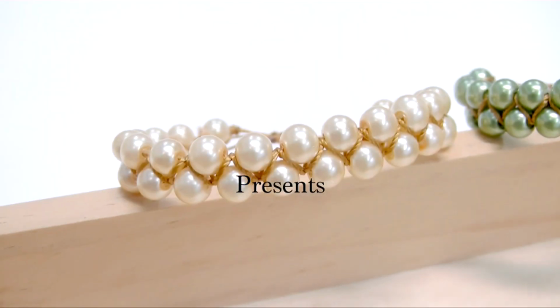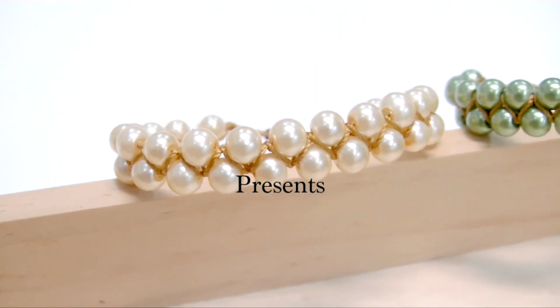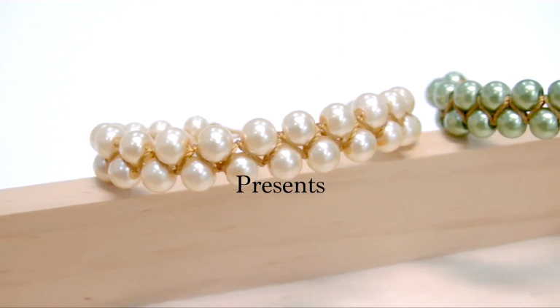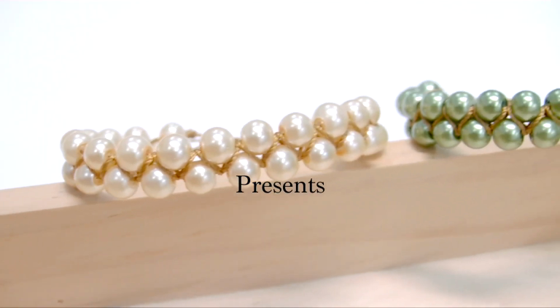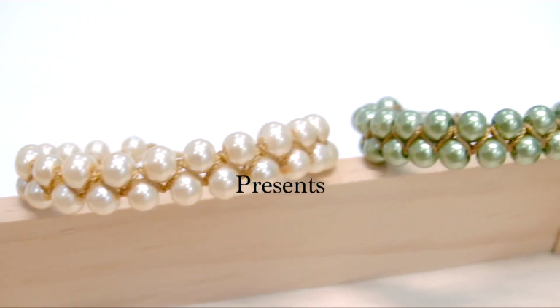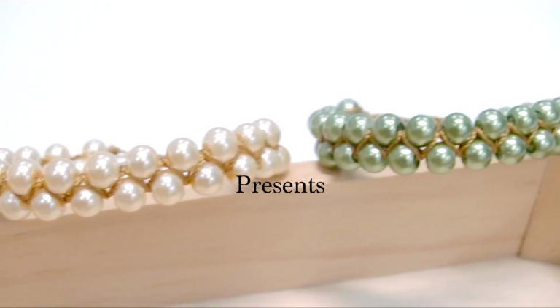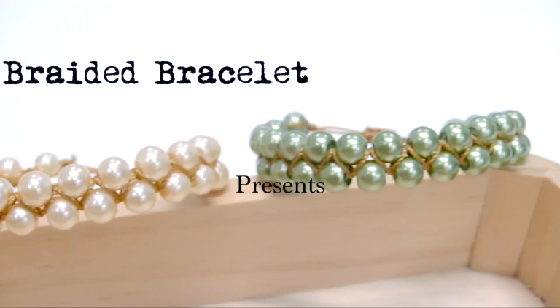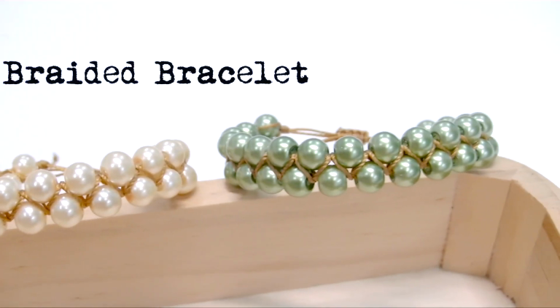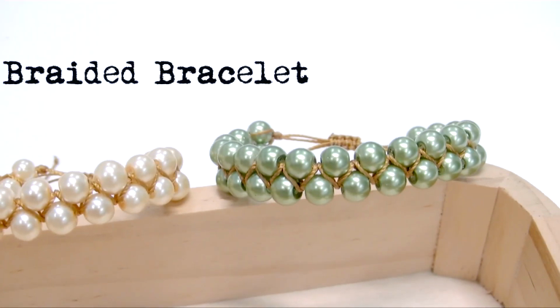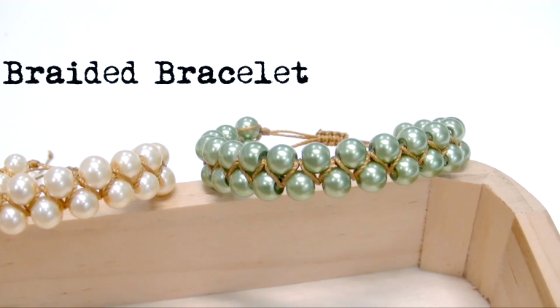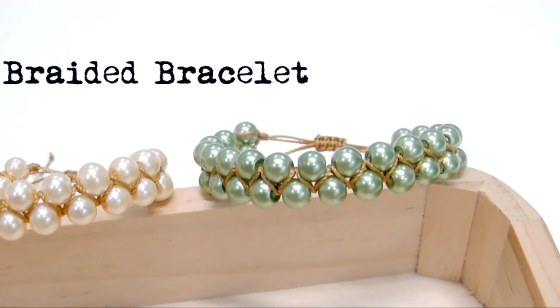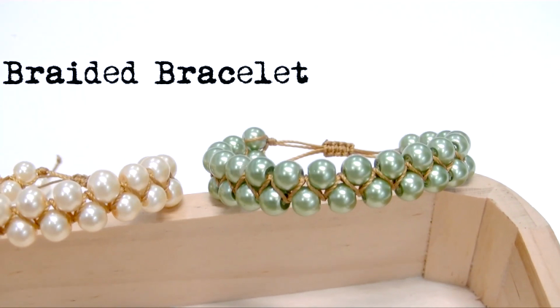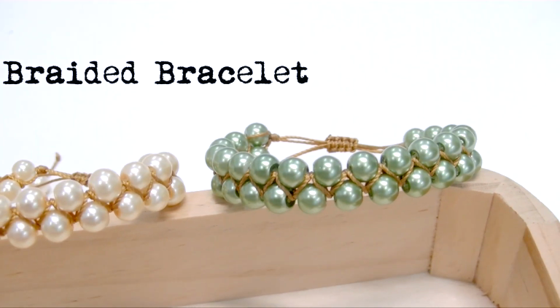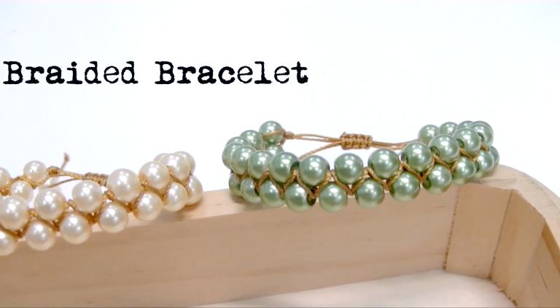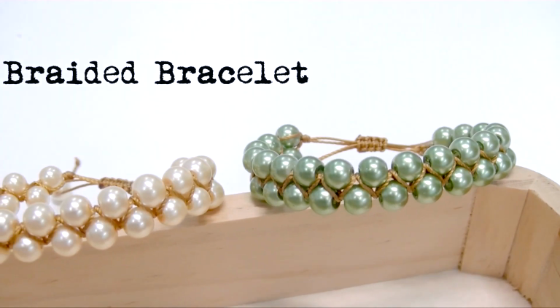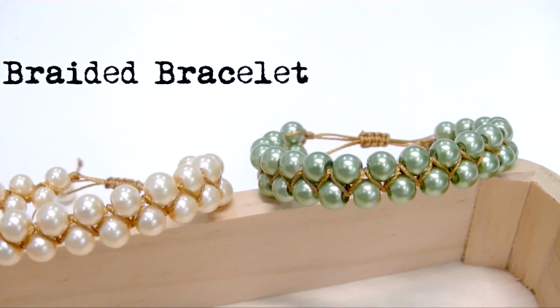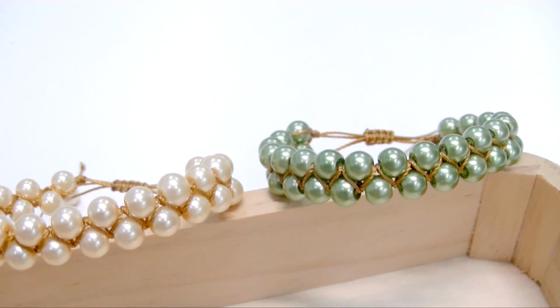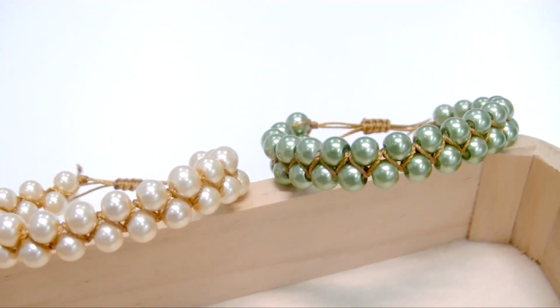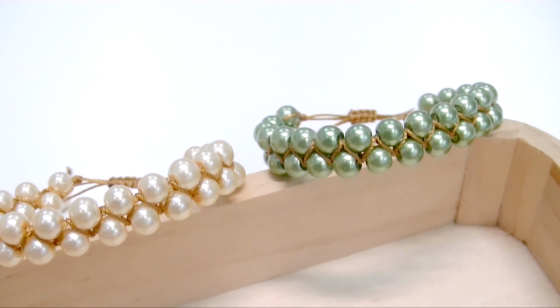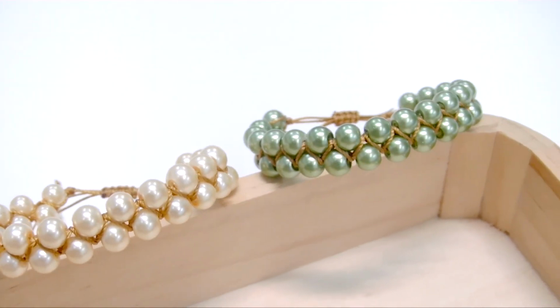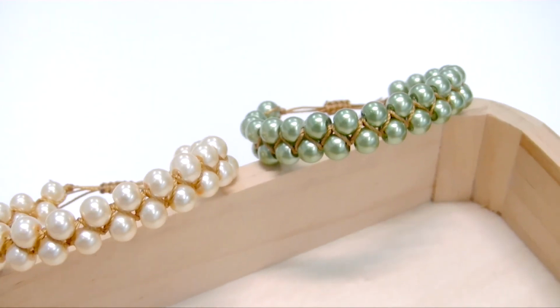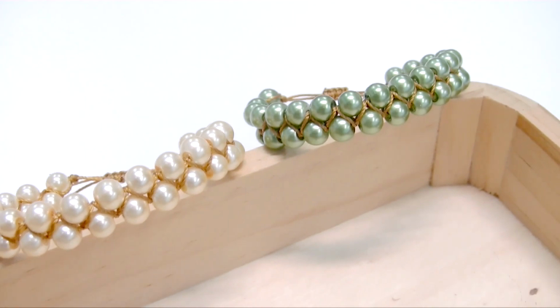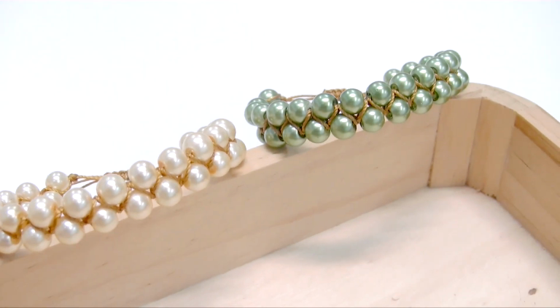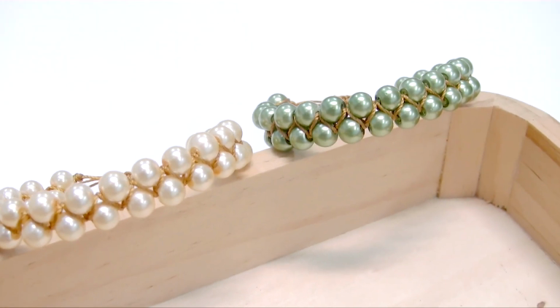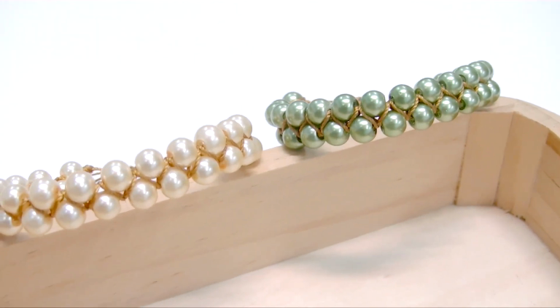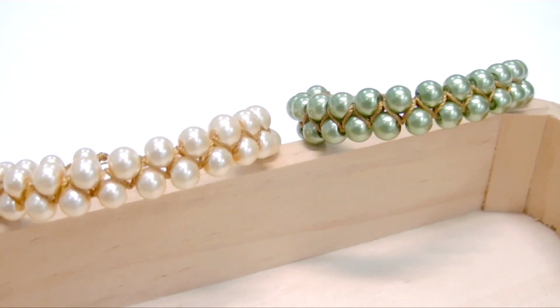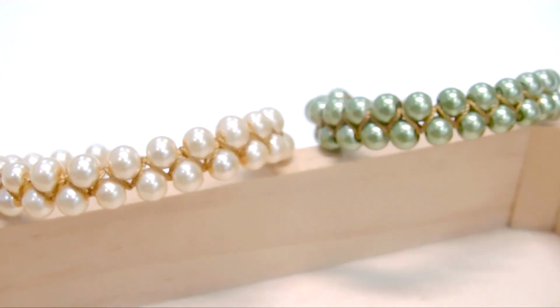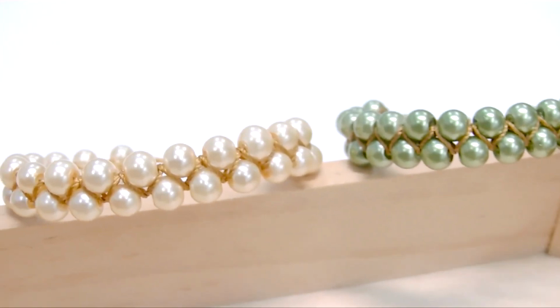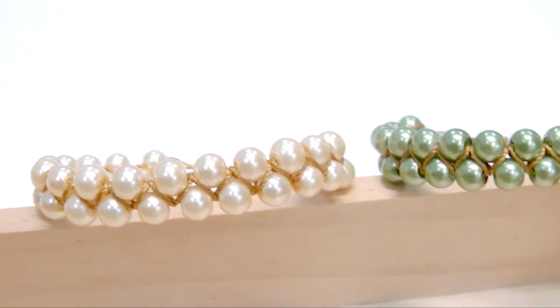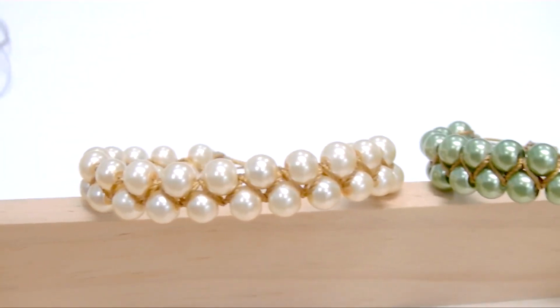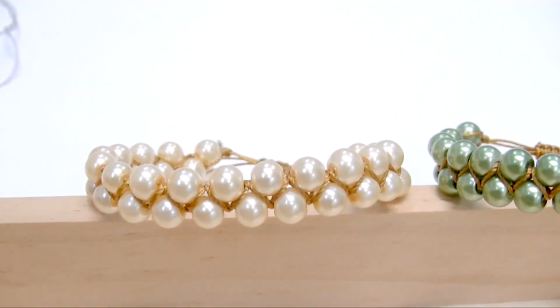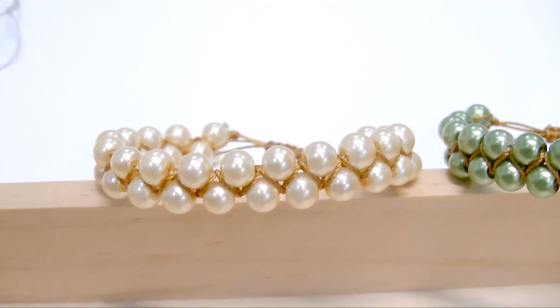Hi everyone and welcome back to the CrystalDream channel. Today's tutorial is about making this wonderful zigzag bracelet using 6mm pearls. You can change the pearls using other types of beads as well. So let's take a look at the materials we need.